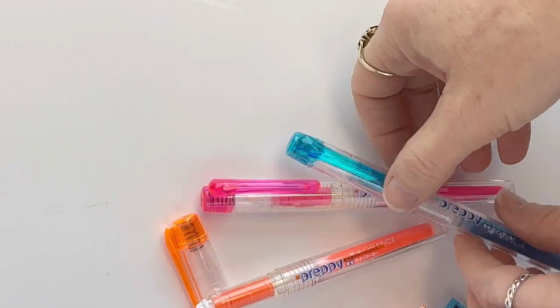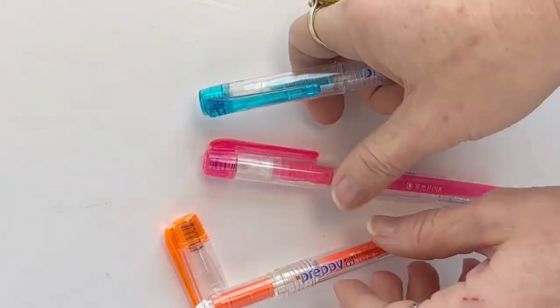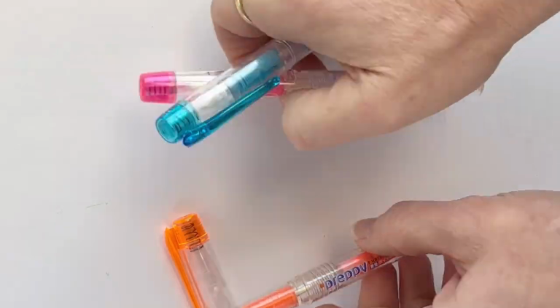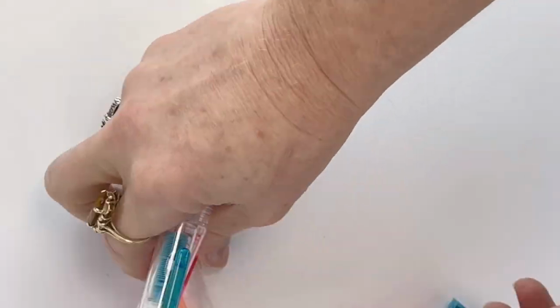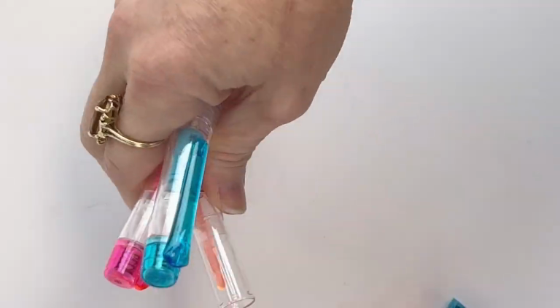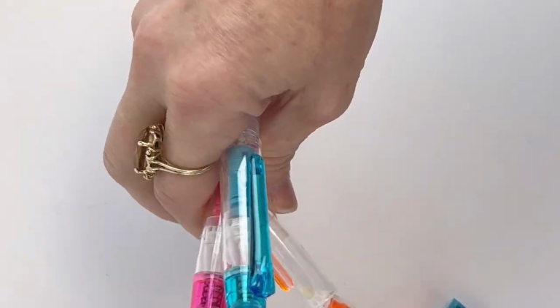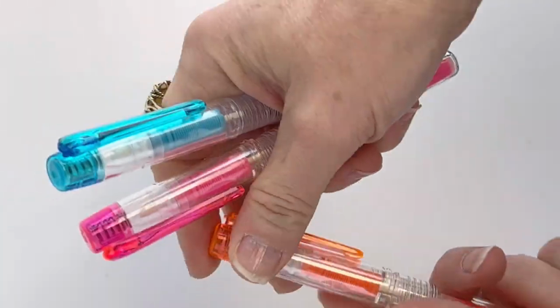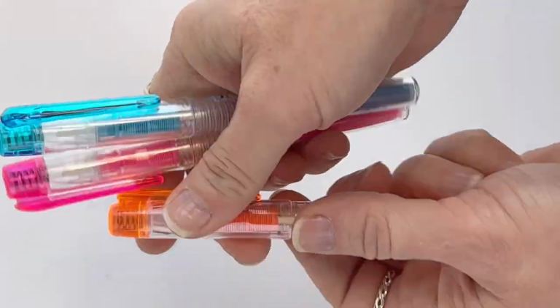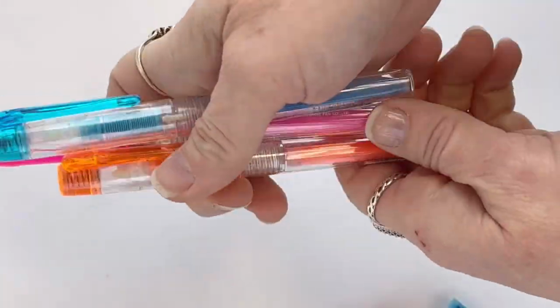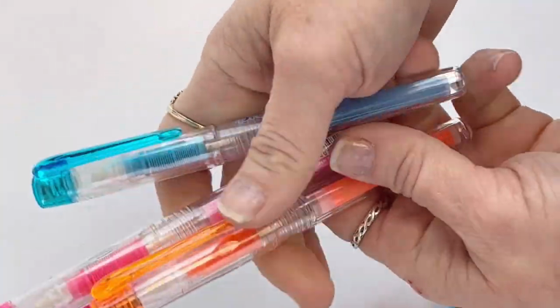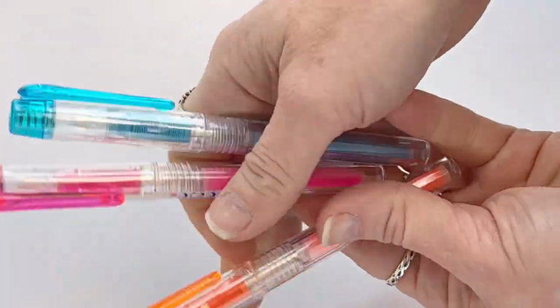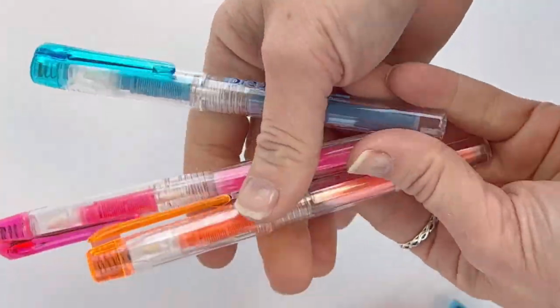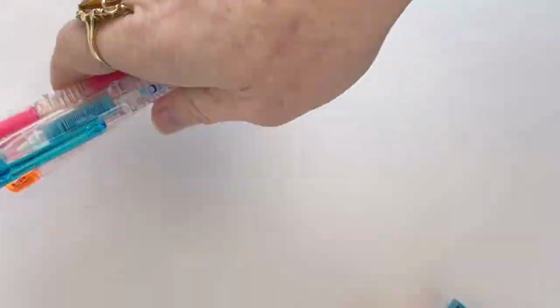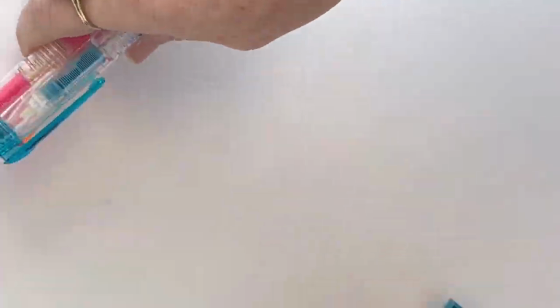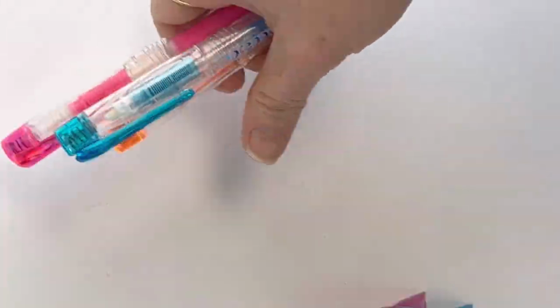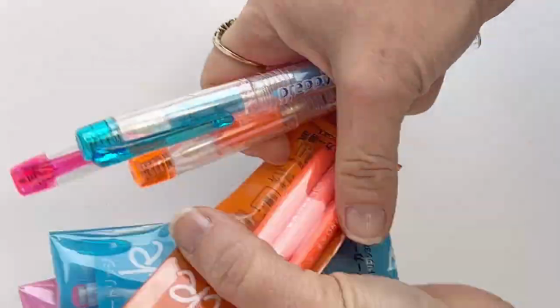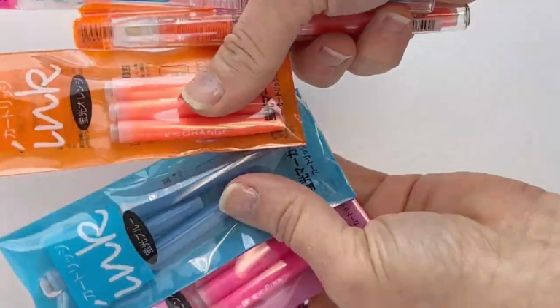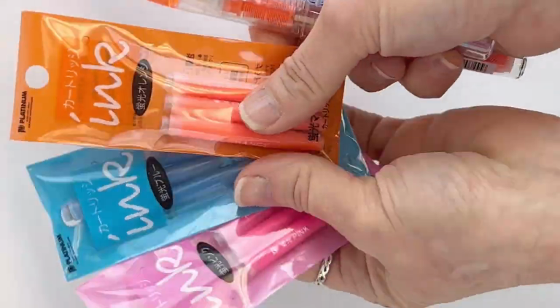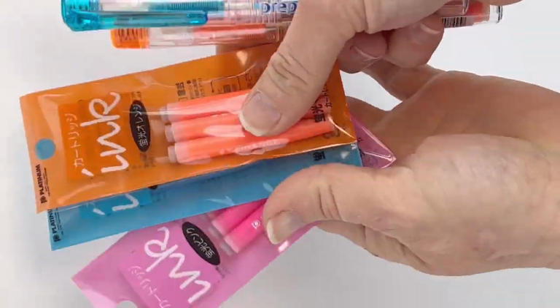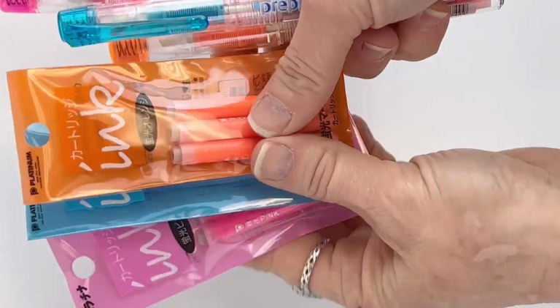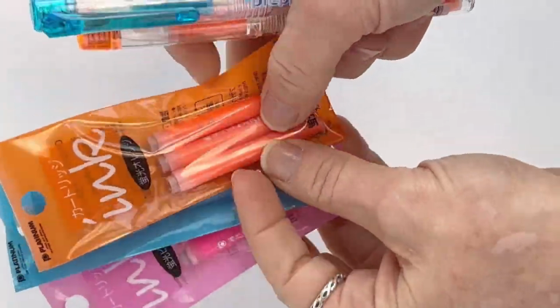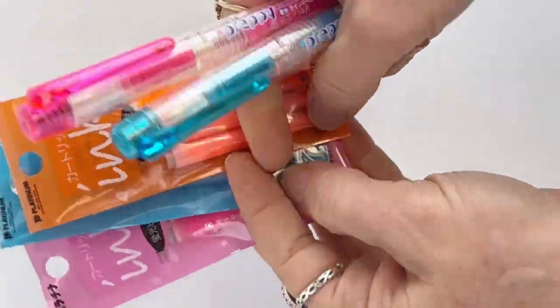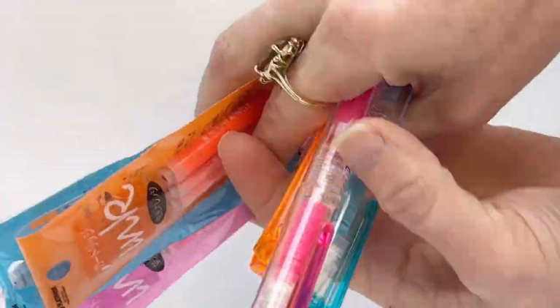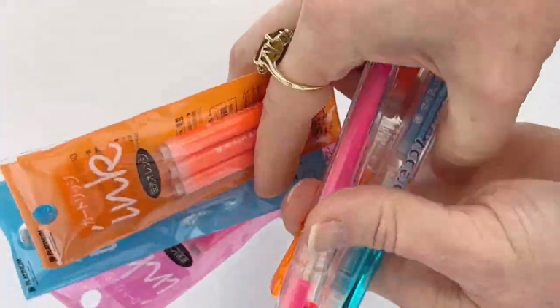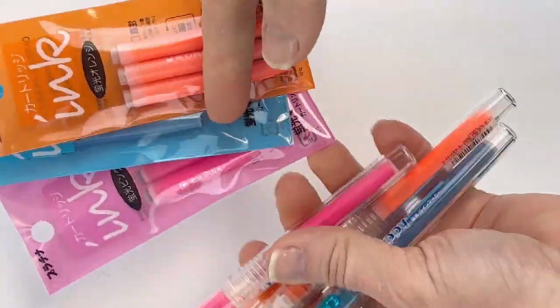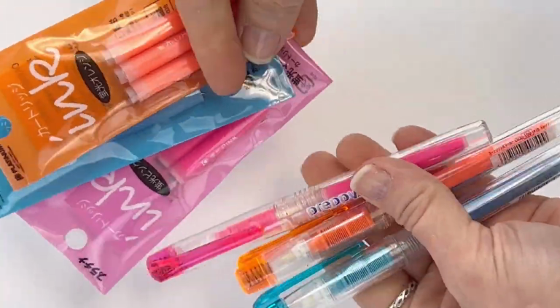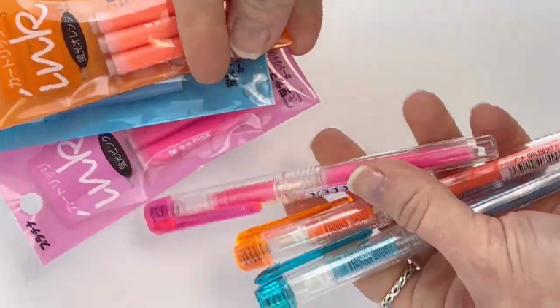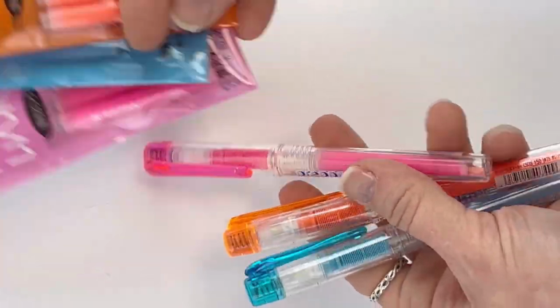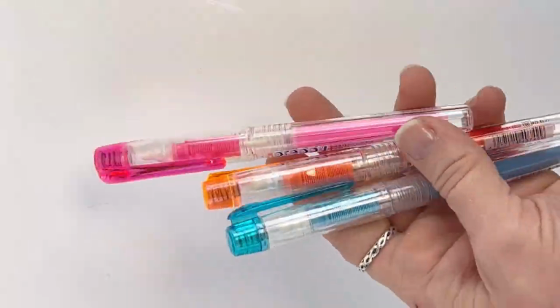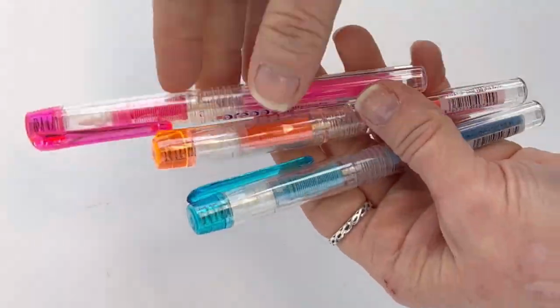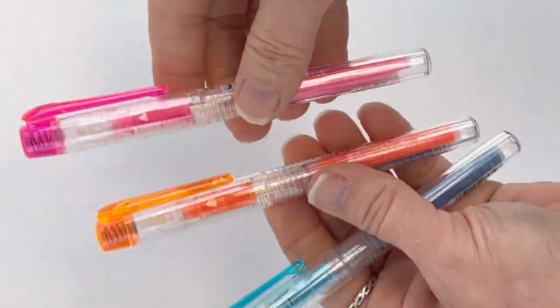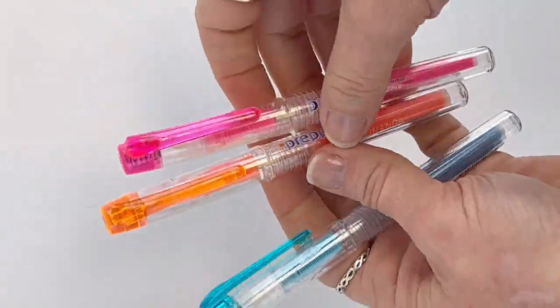Okay, today let's get a good look at these Platinum Preppy highlighters that are so fun. I've got three colors here — they actually come in four colors: there's the pink, the orange, the blue, and the green.